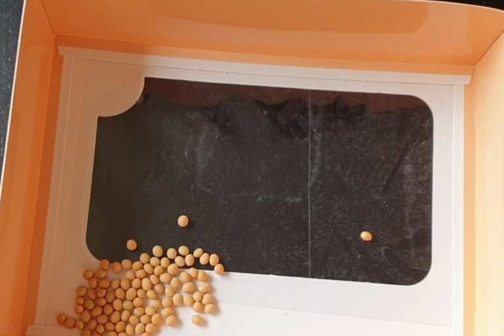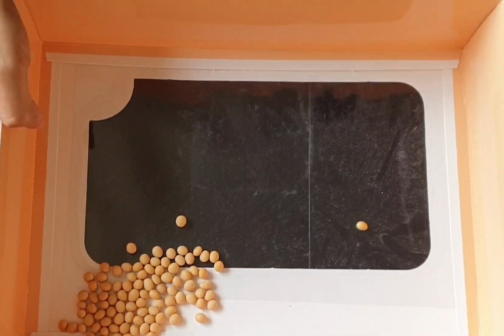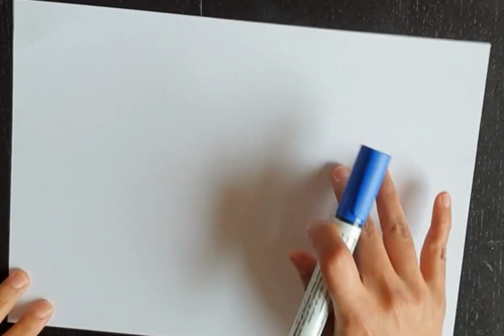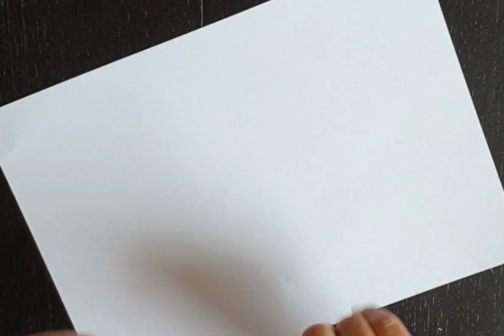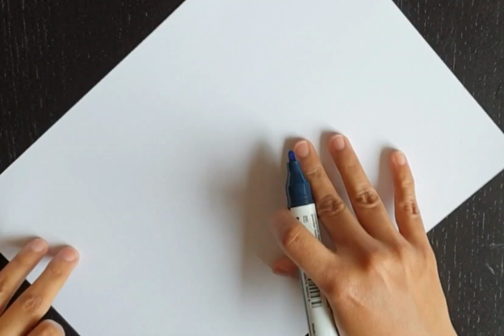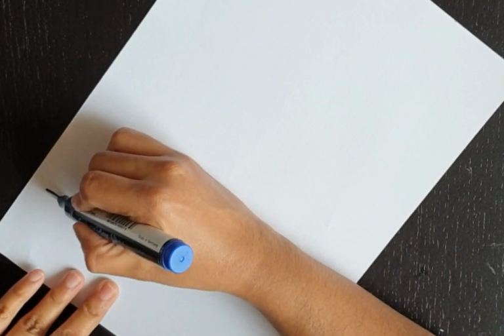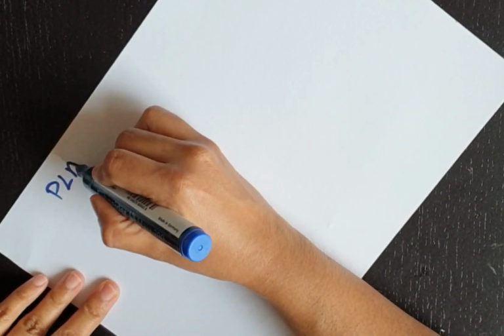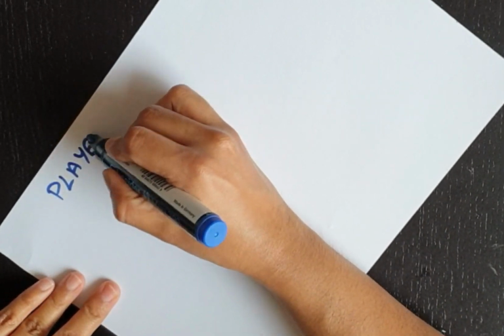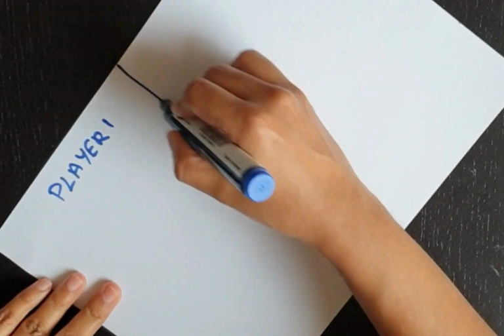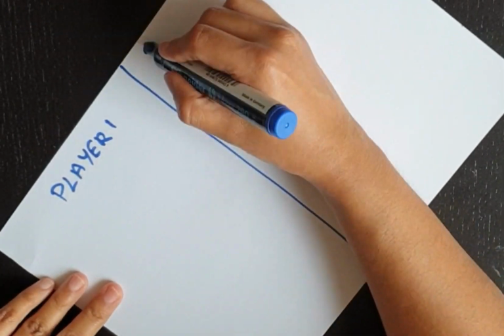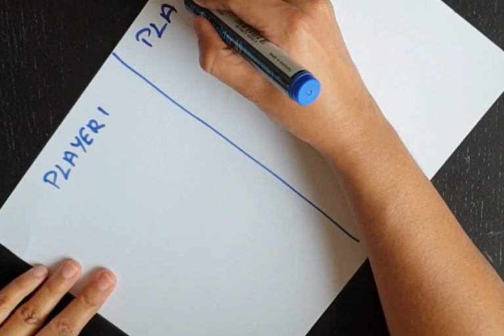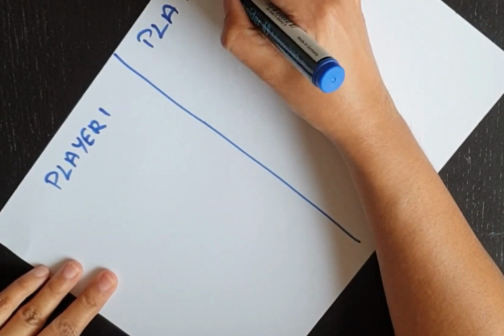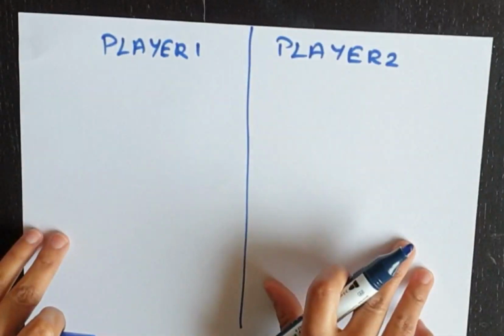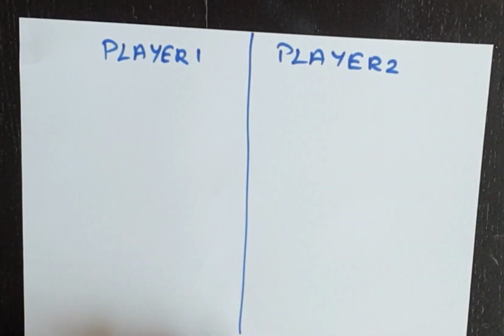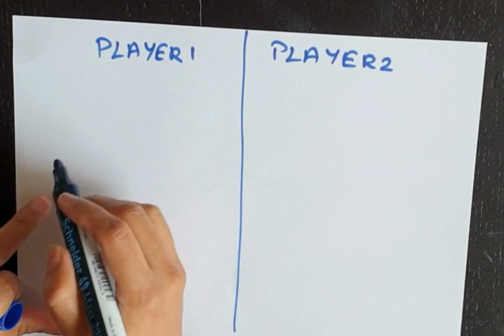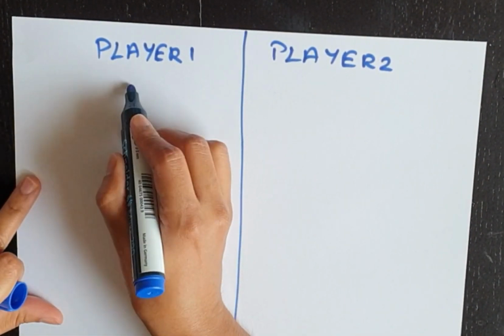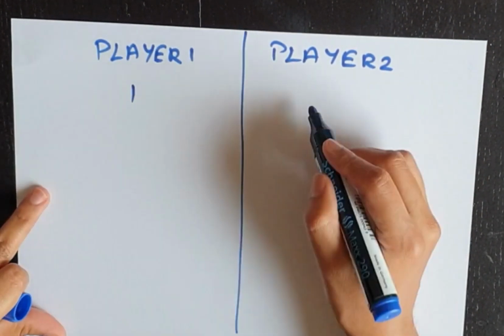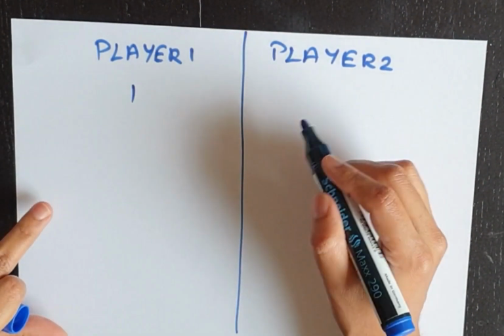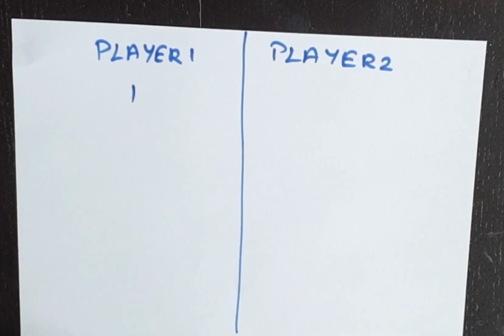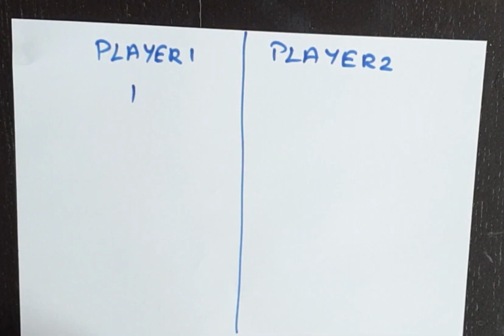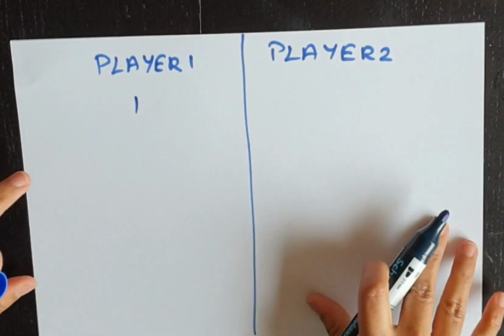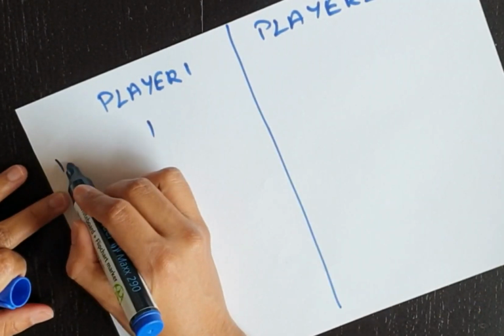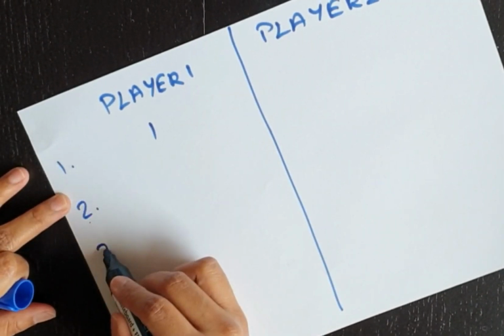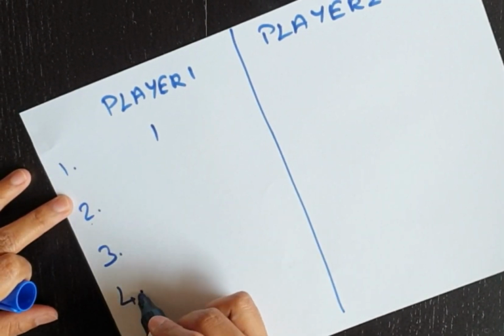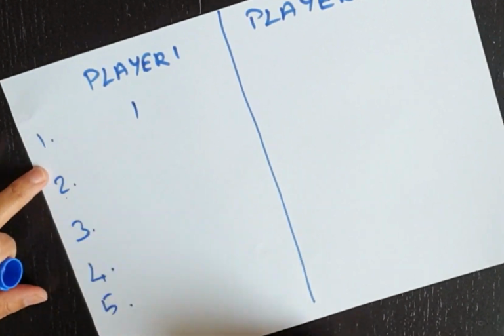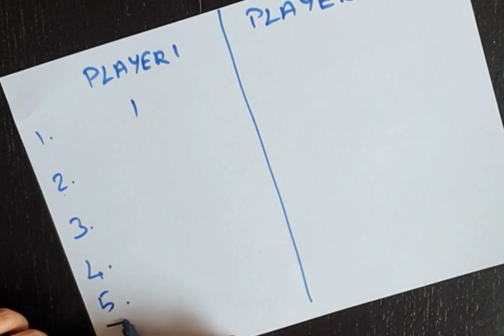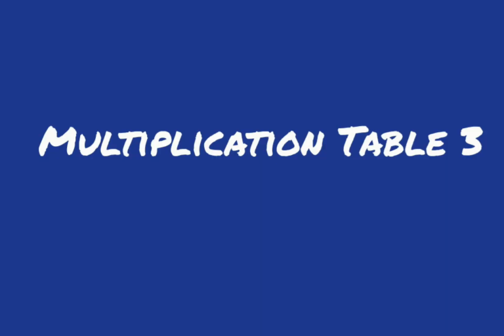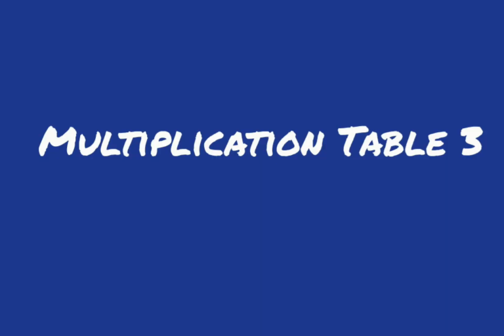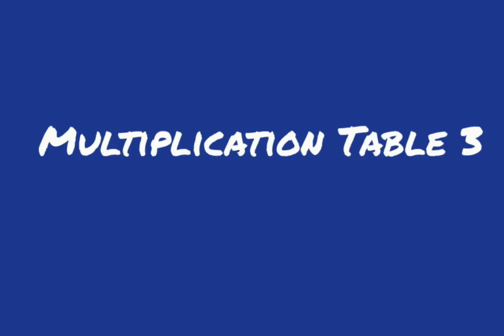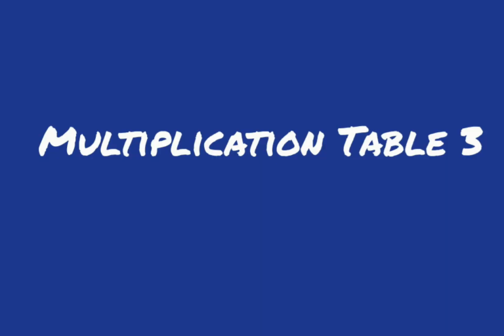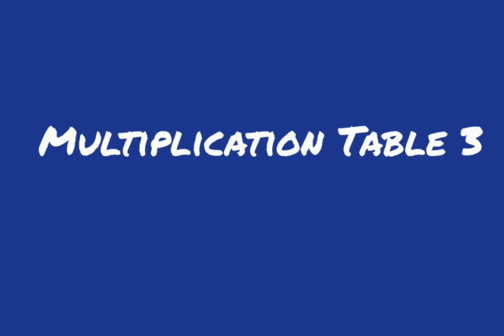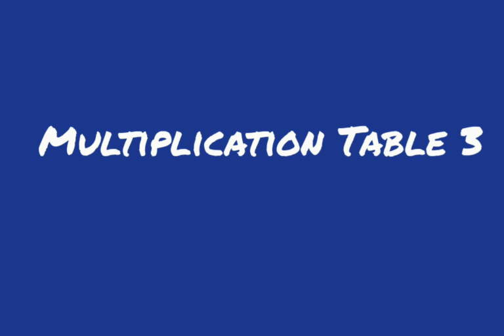In this example, the counting ended in one, so player one scored a point. Repeat this for at least five times to decide the winner. This also helps to learn counting in twos. Next one is the three times table.